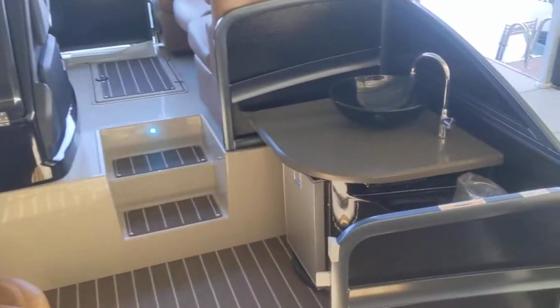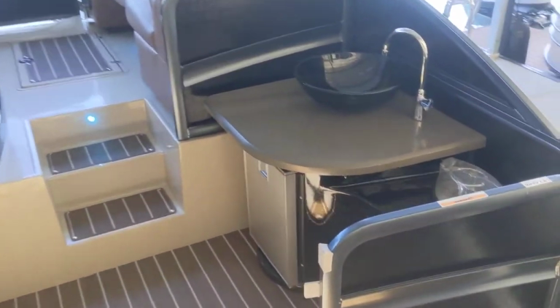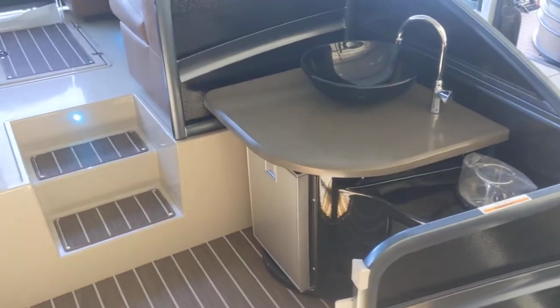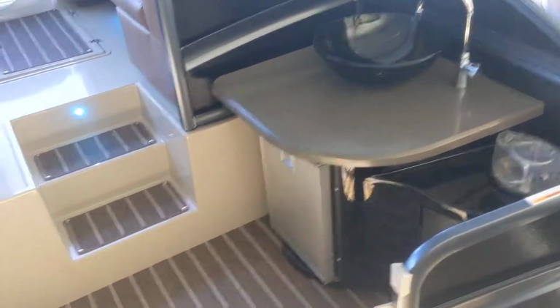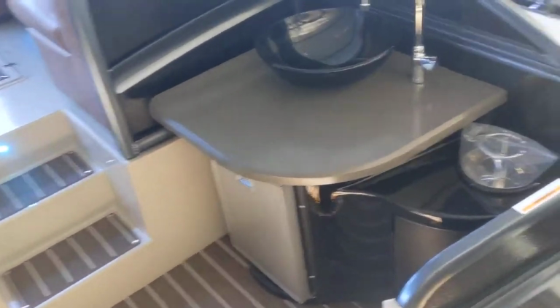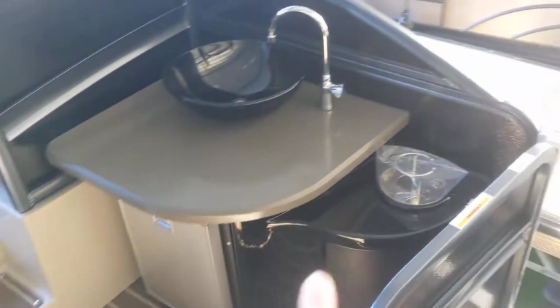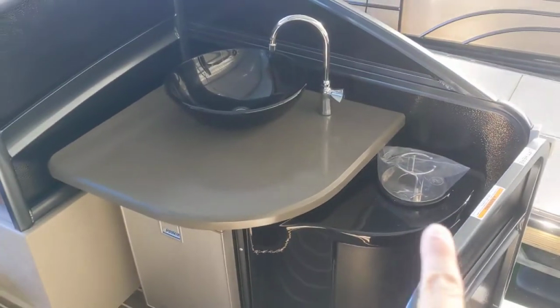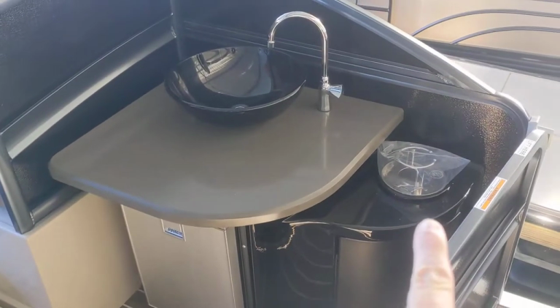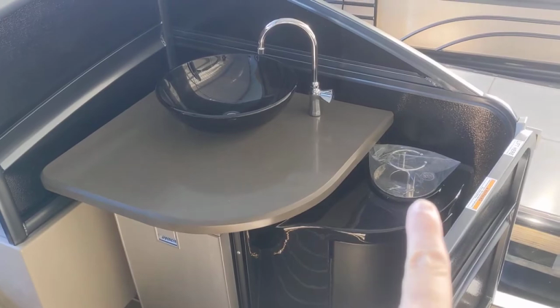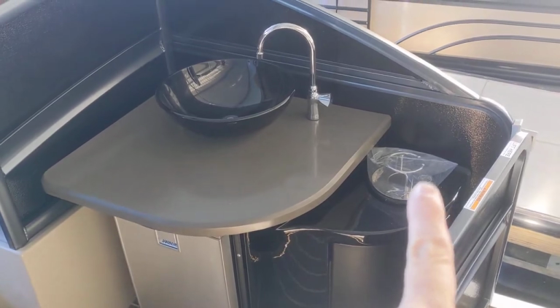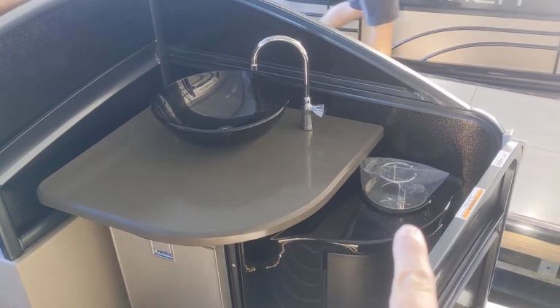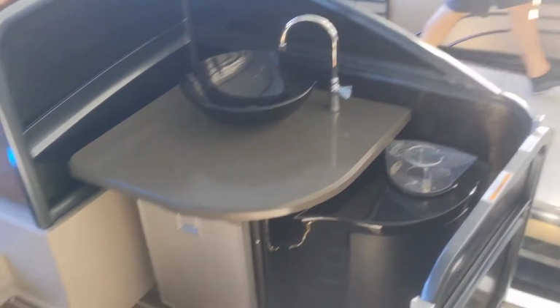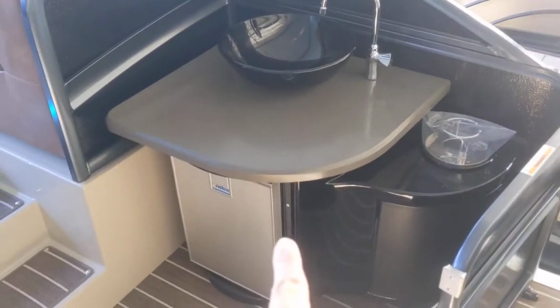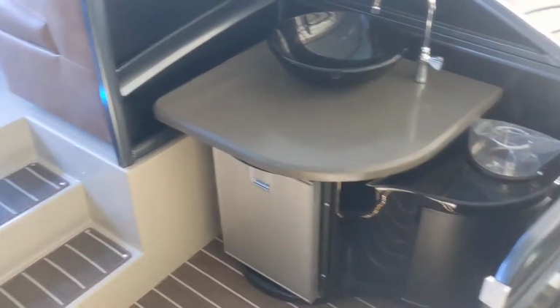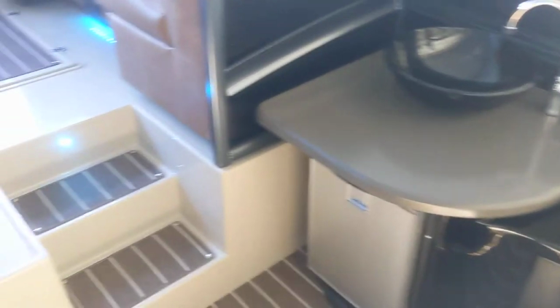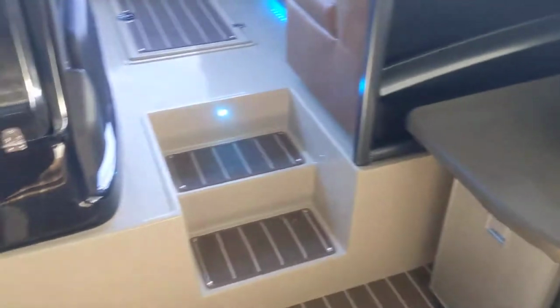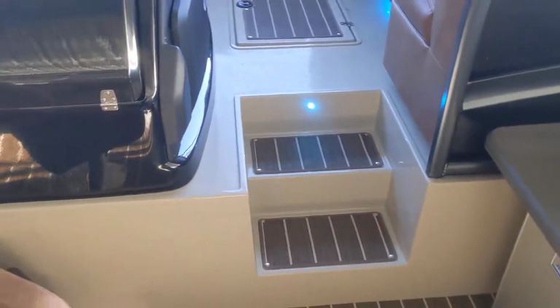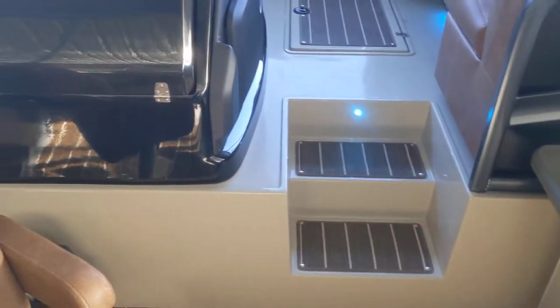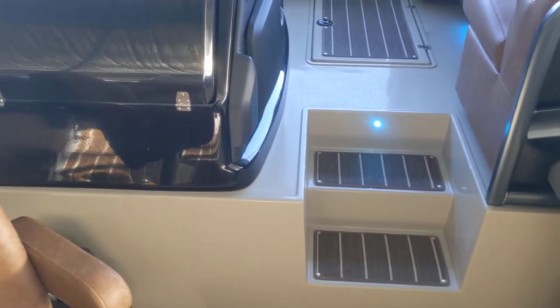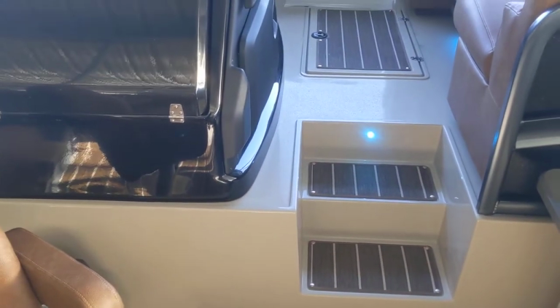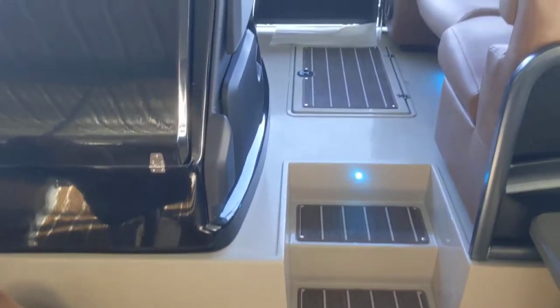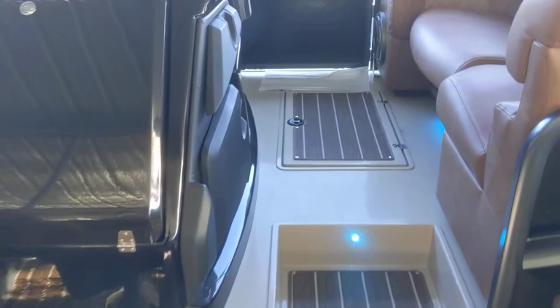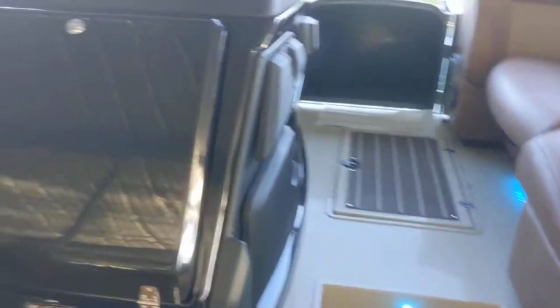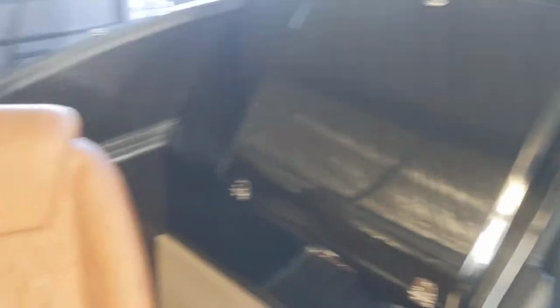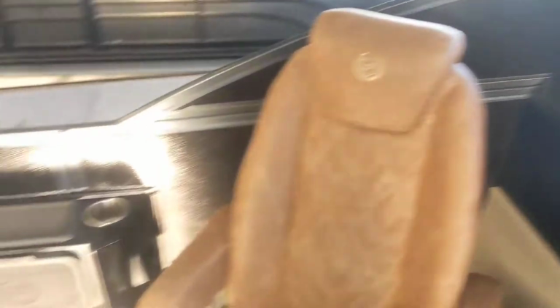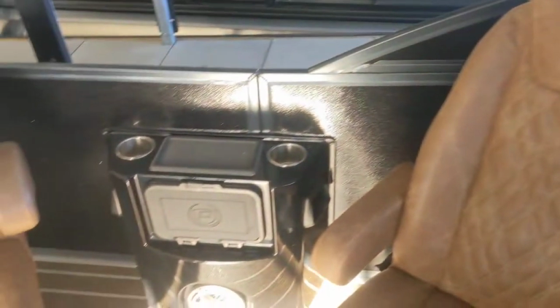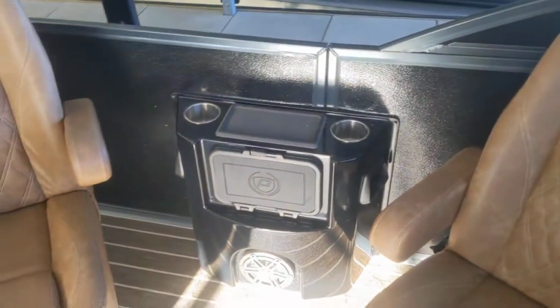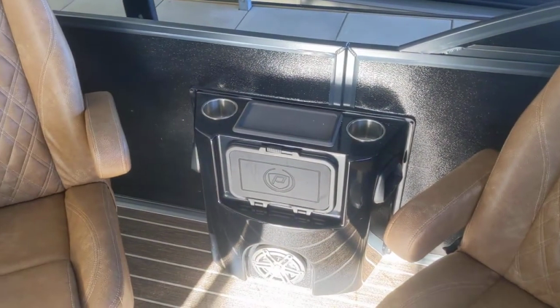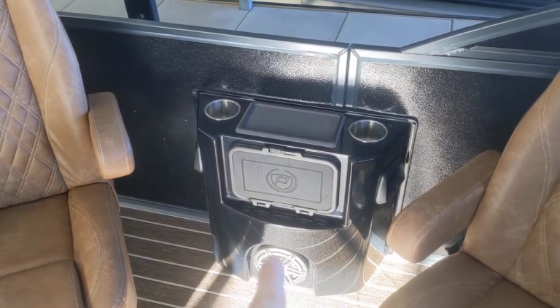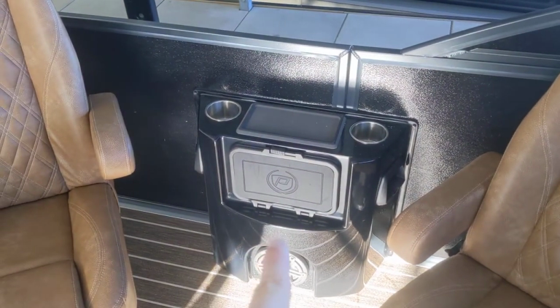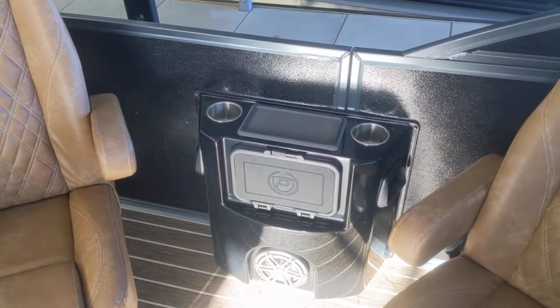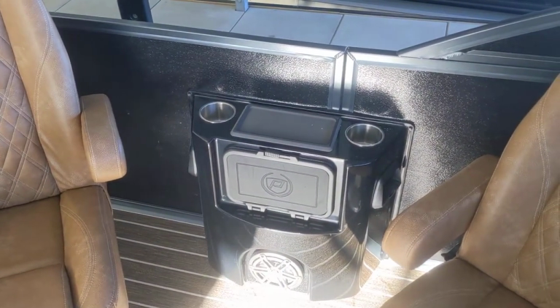This has the side water feature, paper towel holder, and refrigerator. On the Grandview, you always get the two steps coming up. Speaker caddy and cell phone holder.